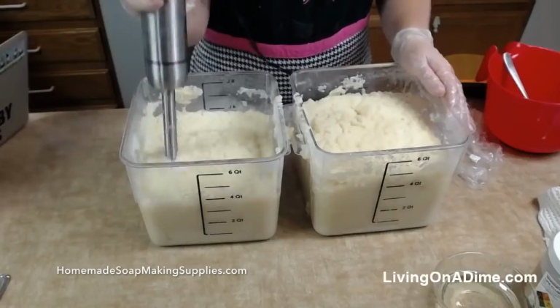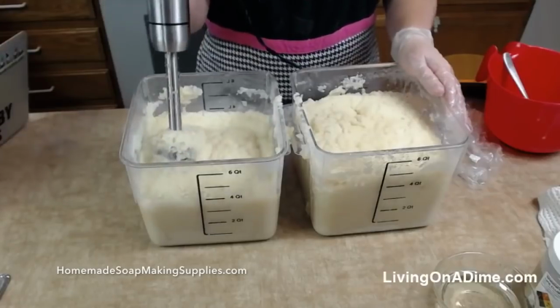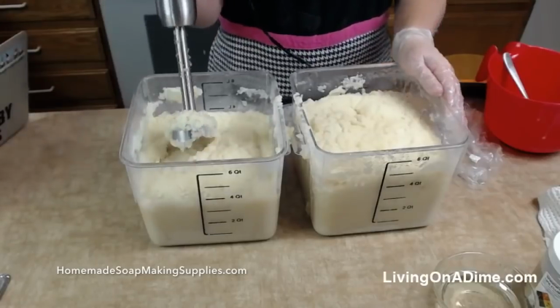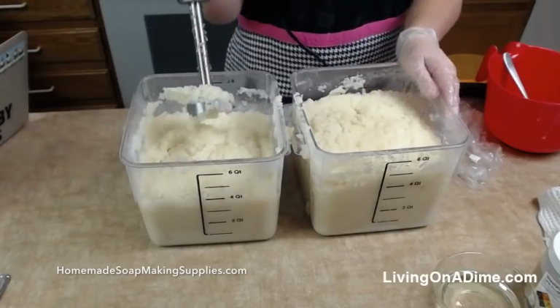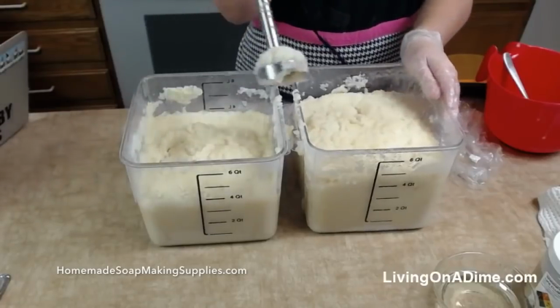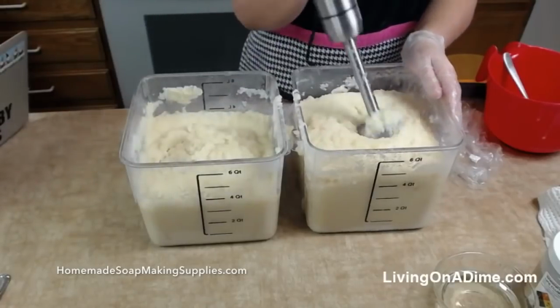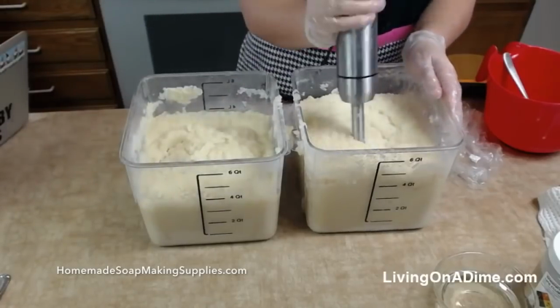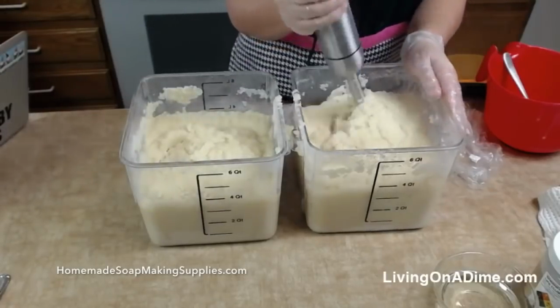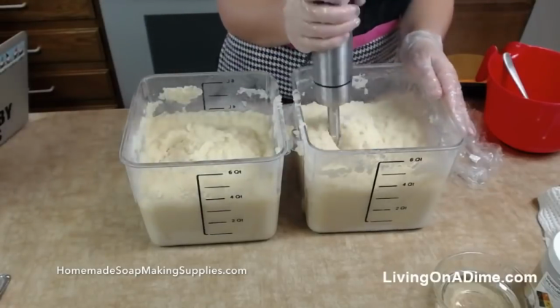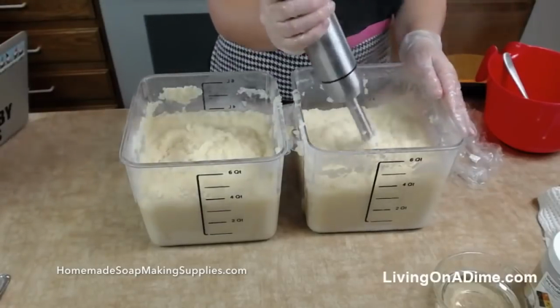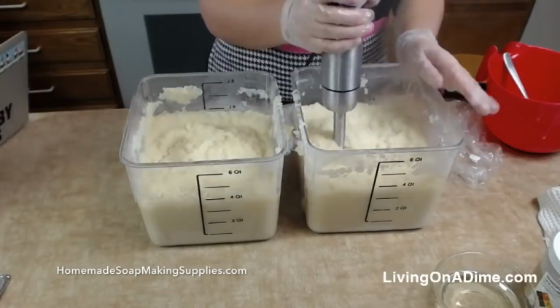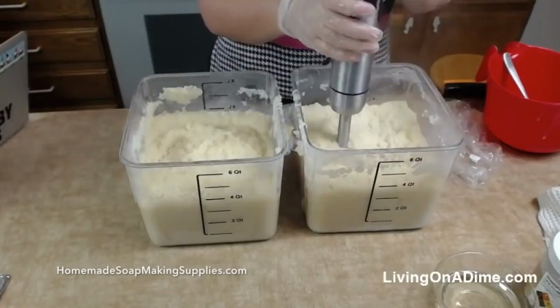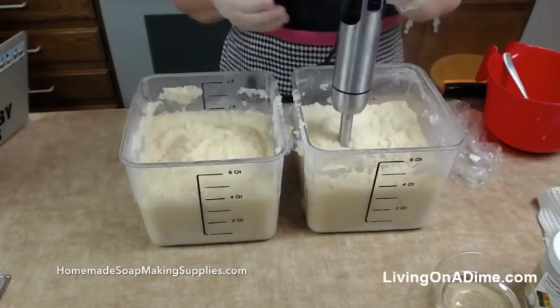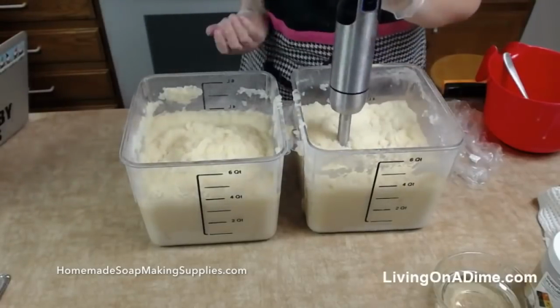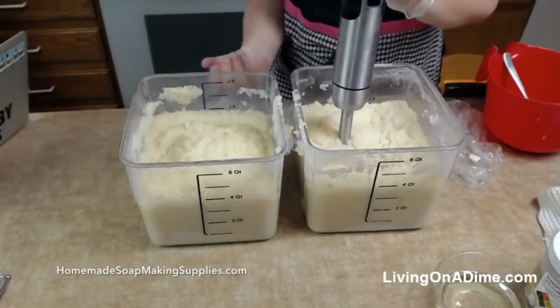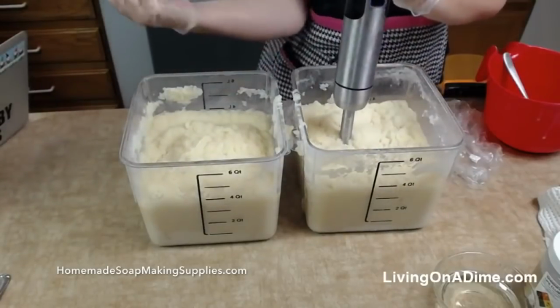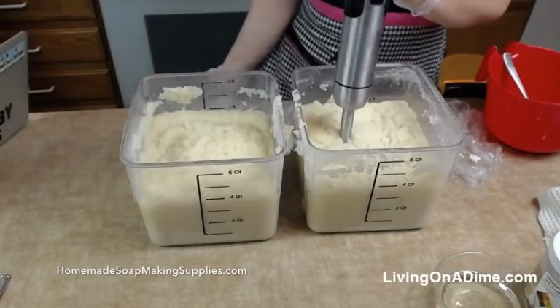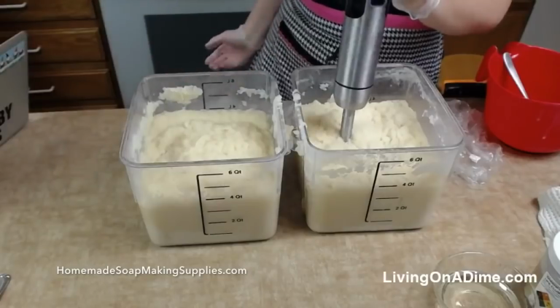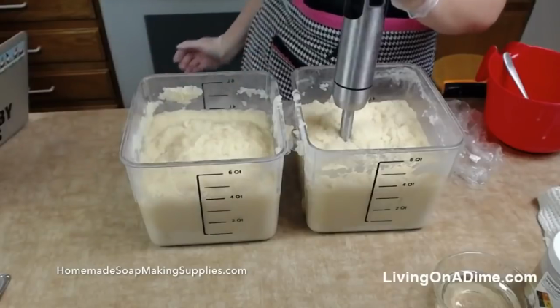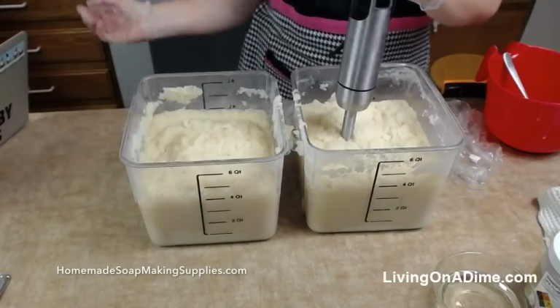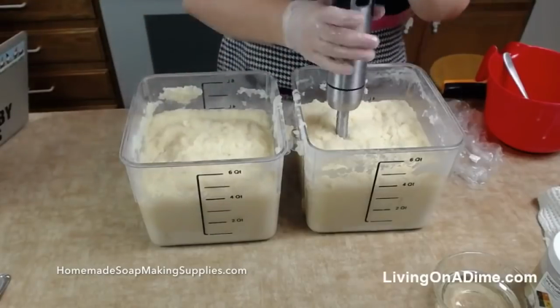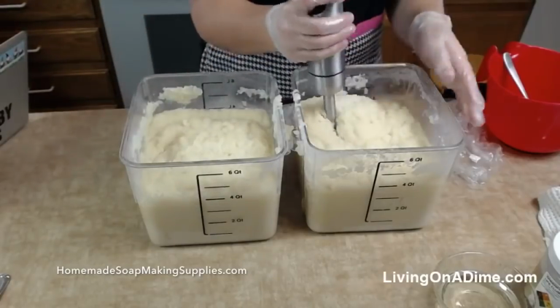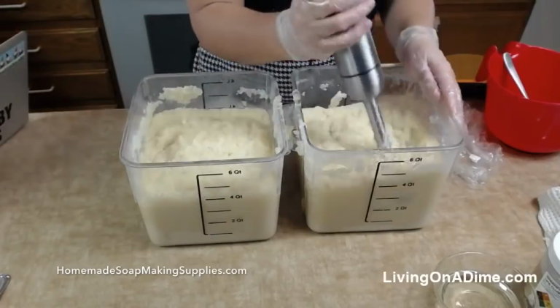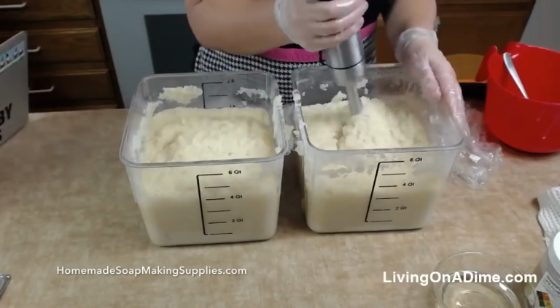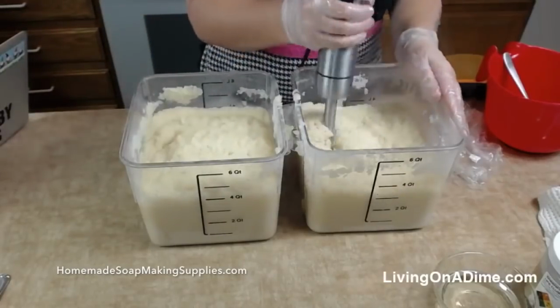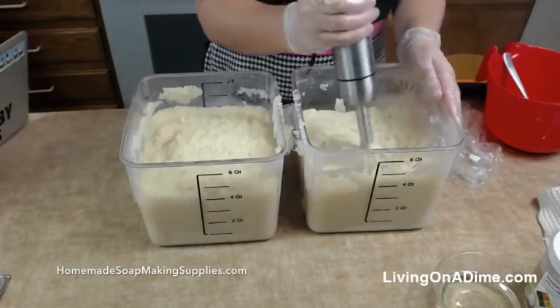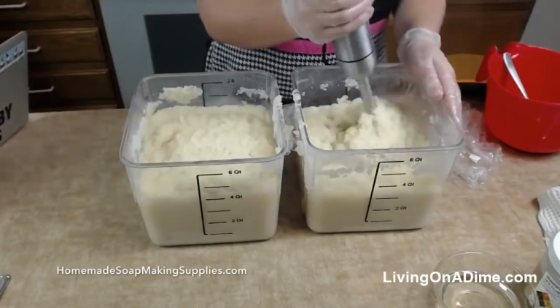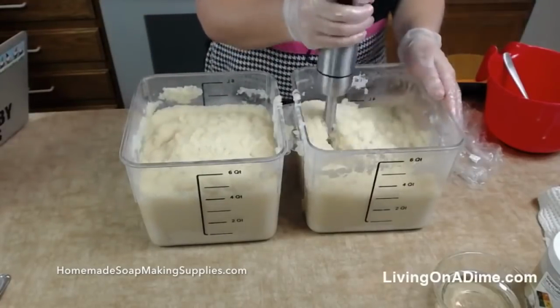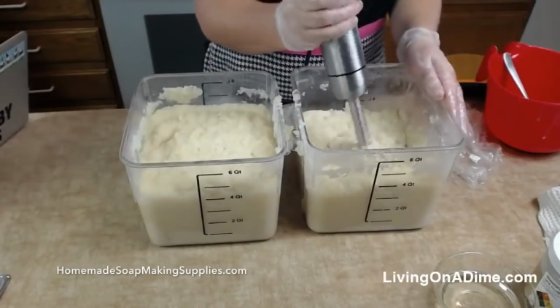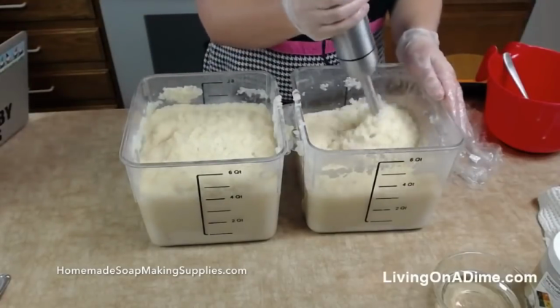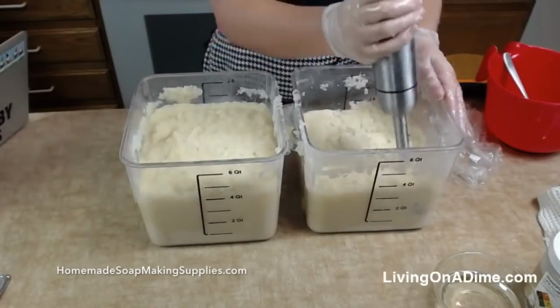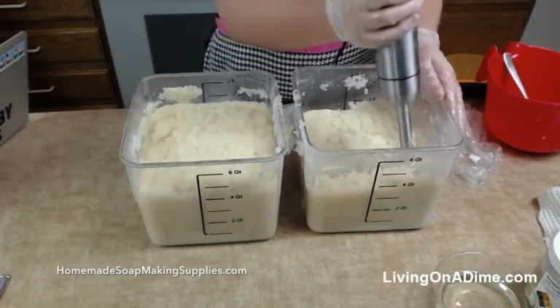It's driving me crazy that I got some water down my glove and it has been dripping down my arm this entire time. Stuff like that drives me nuts.